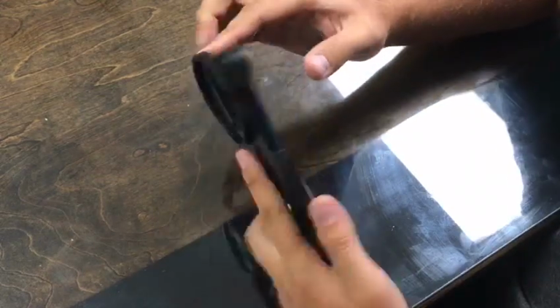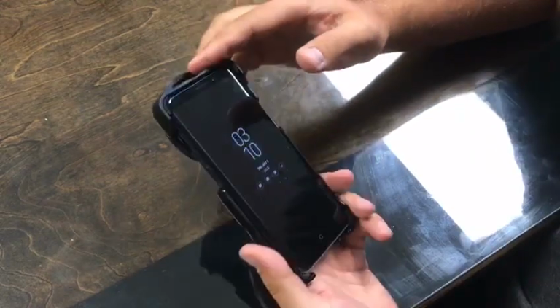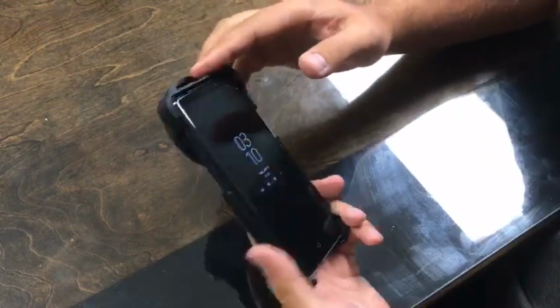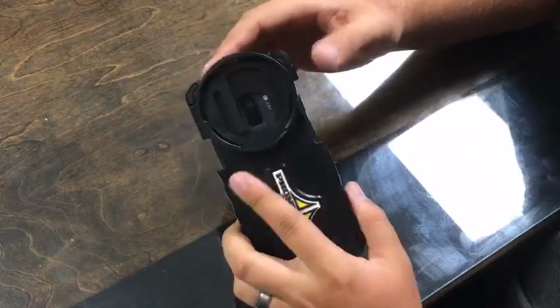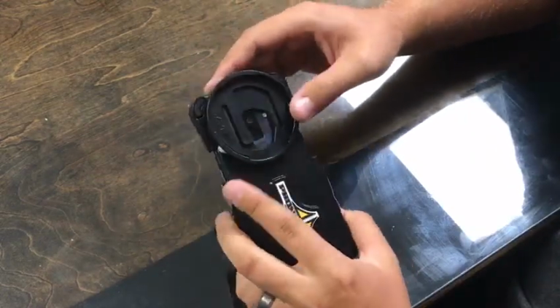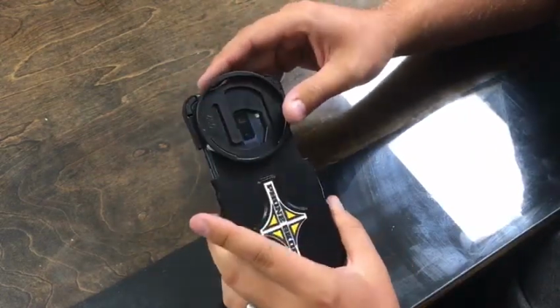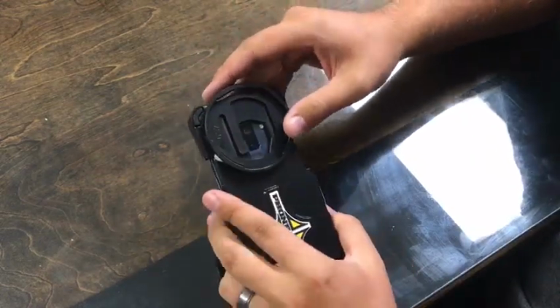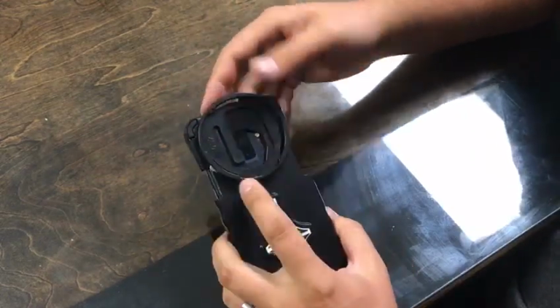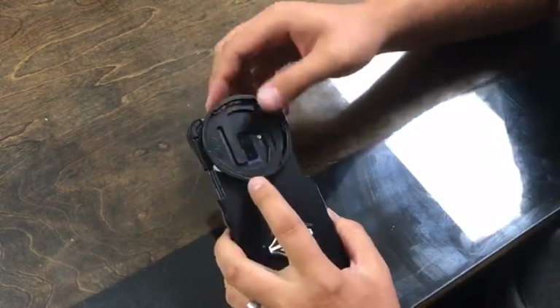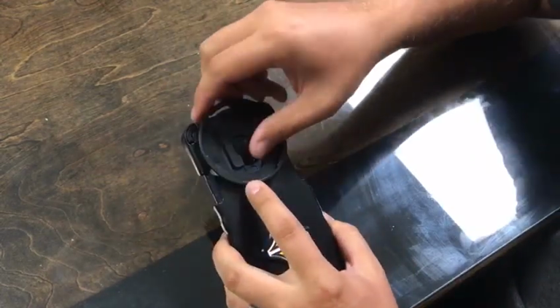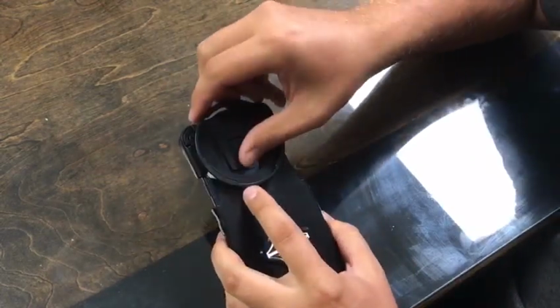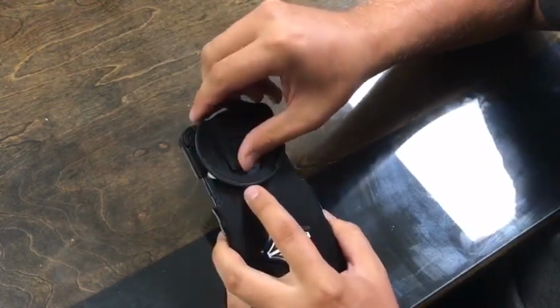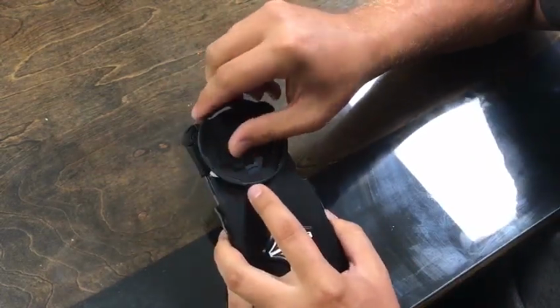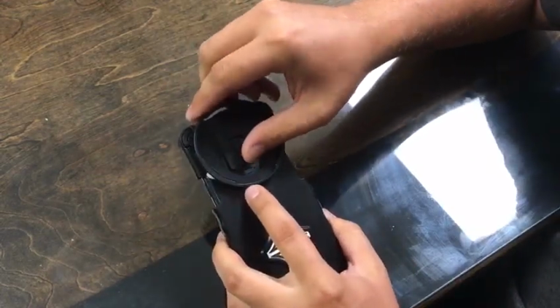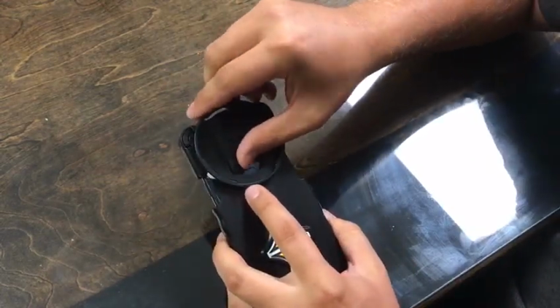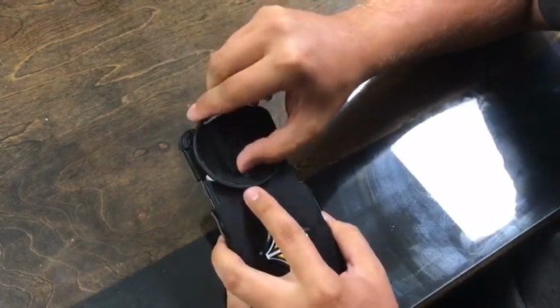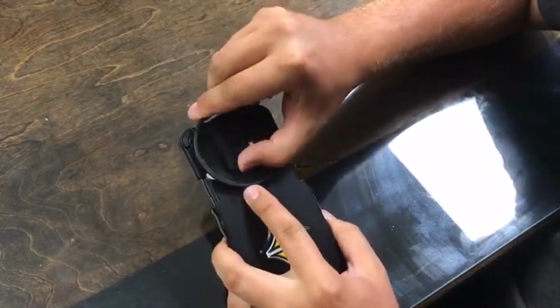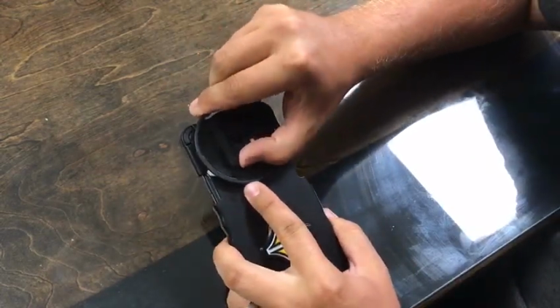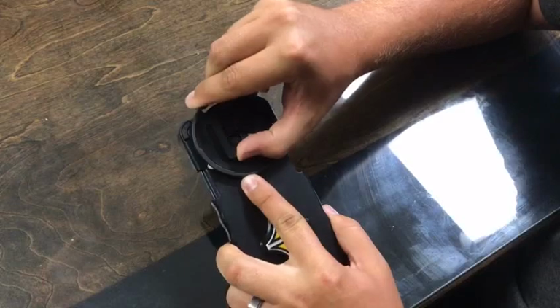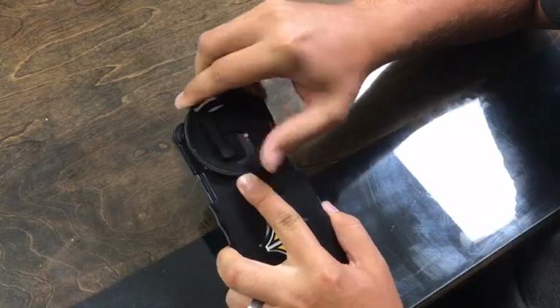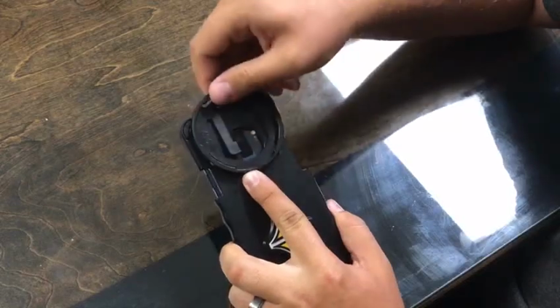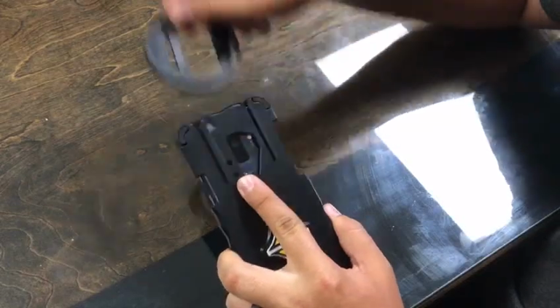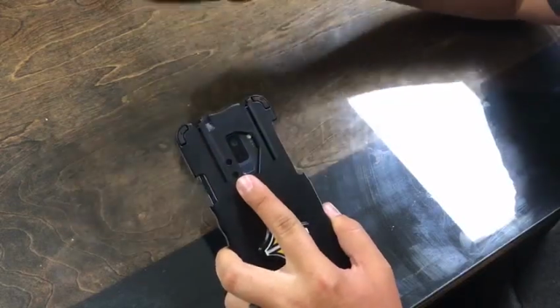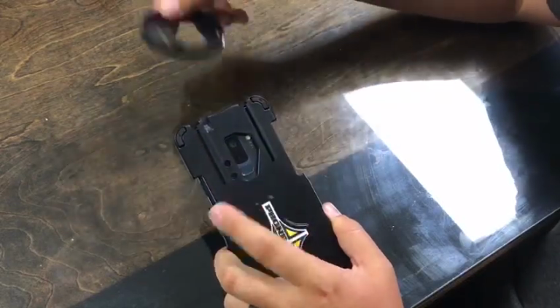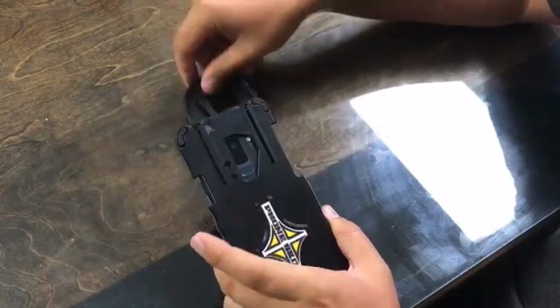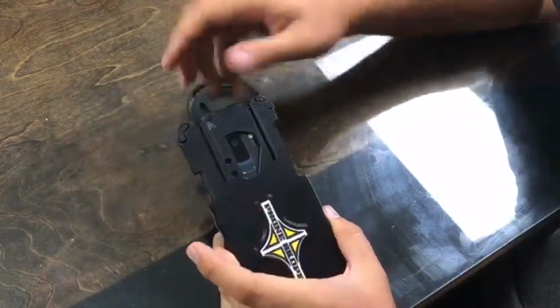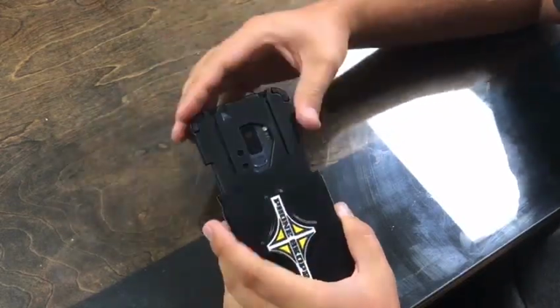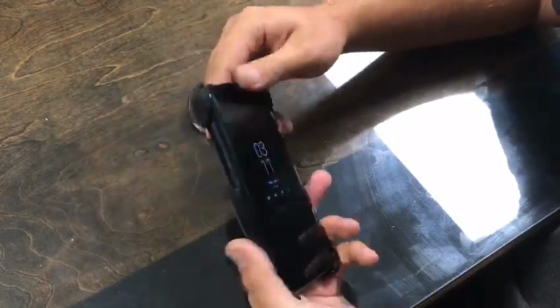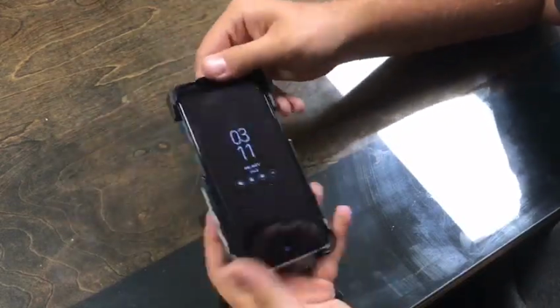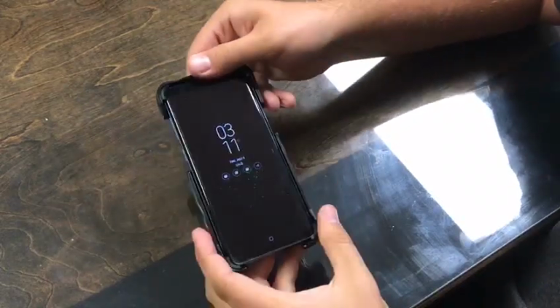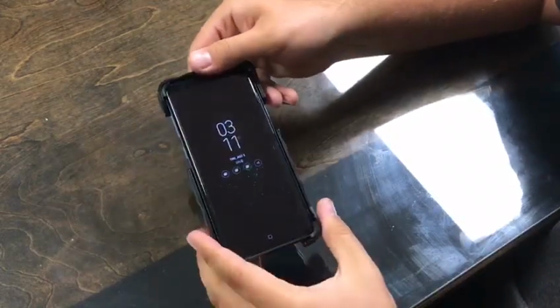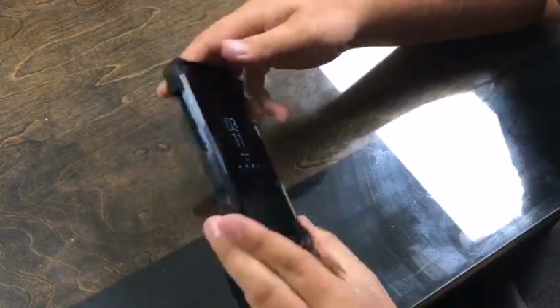Really simple and easy to use. If you want to go back to sticking it in your pocket, you pull the tab, slide the disc out the top, and you're good to go.